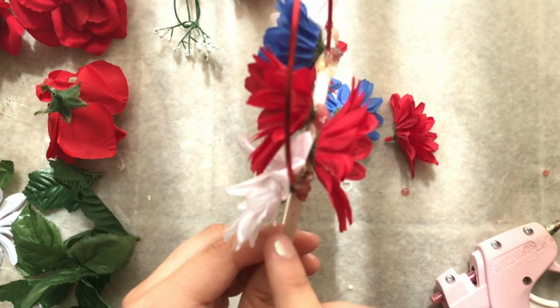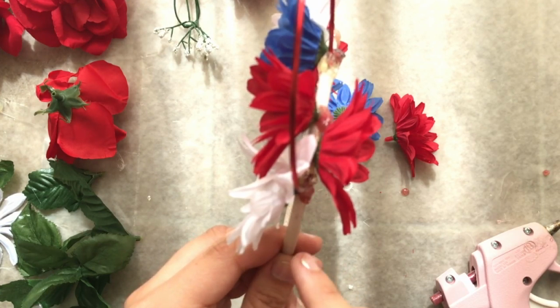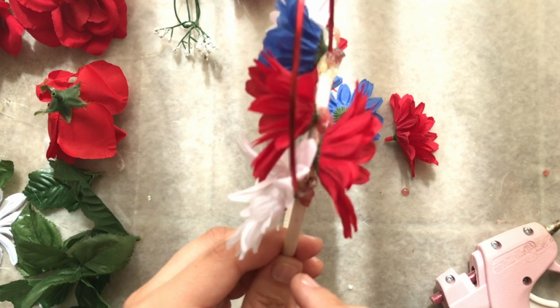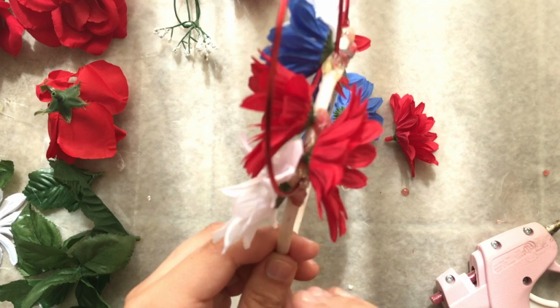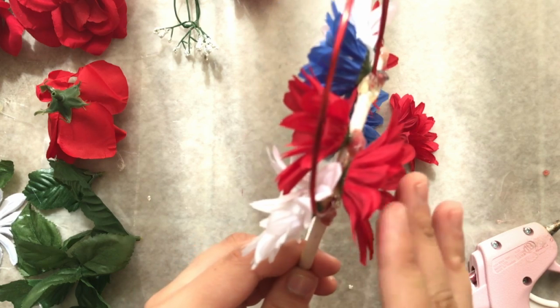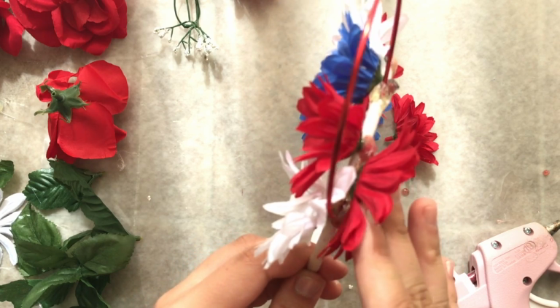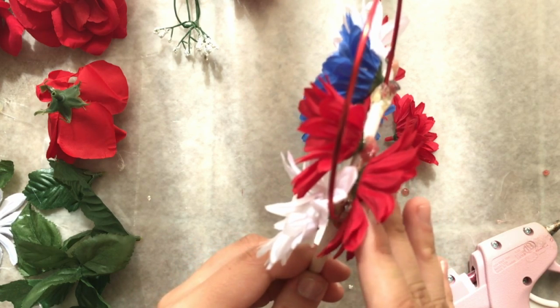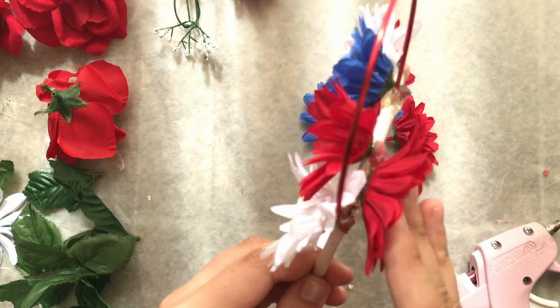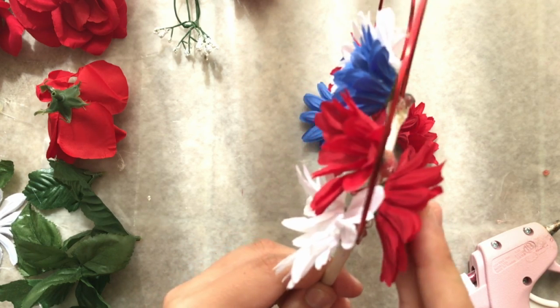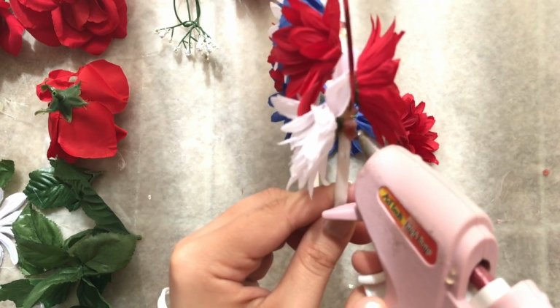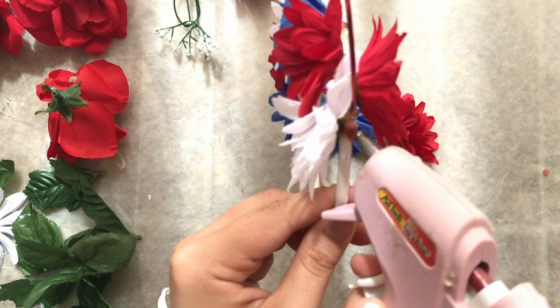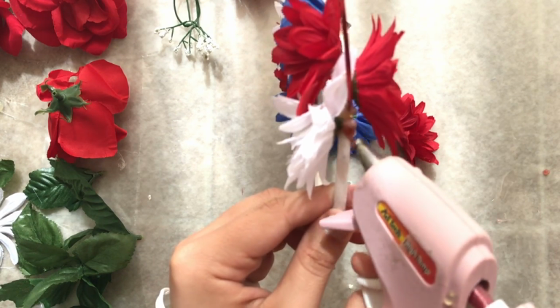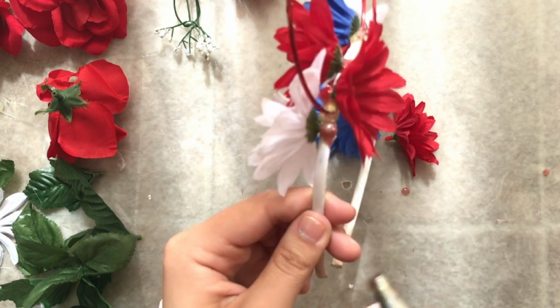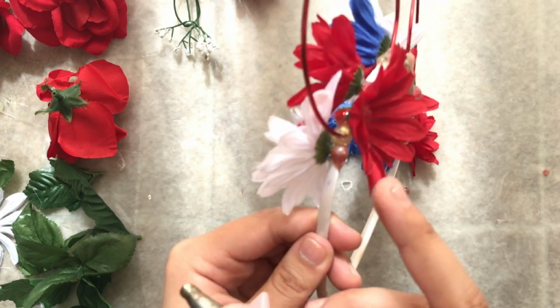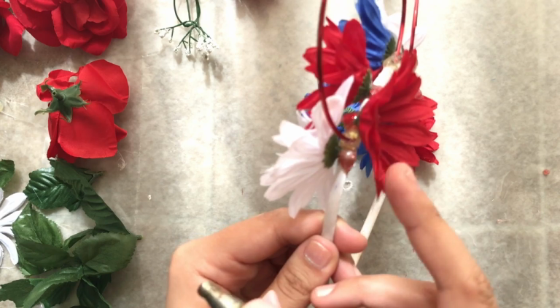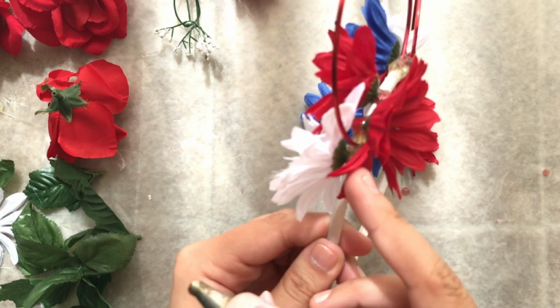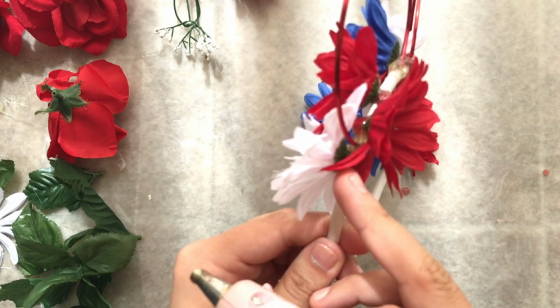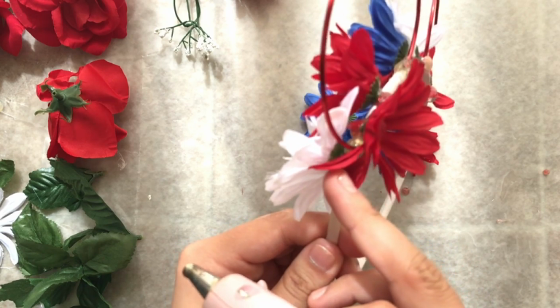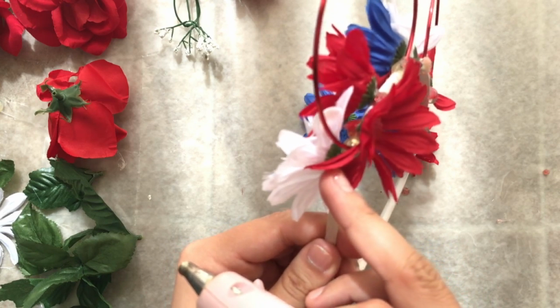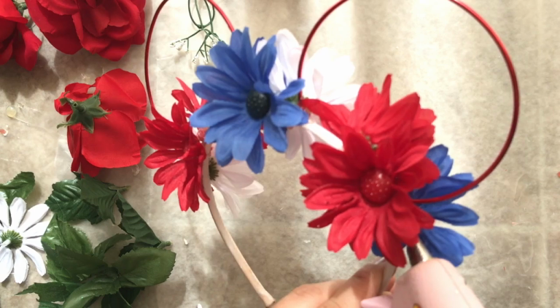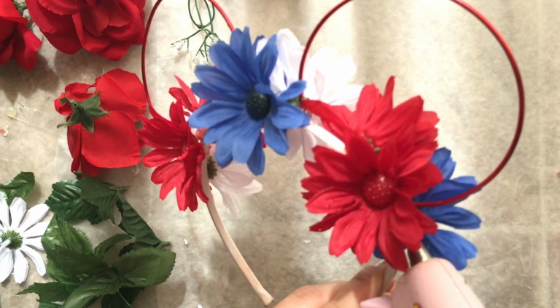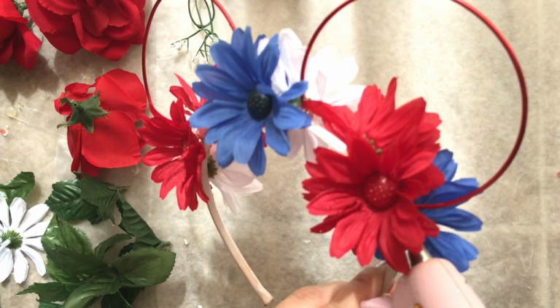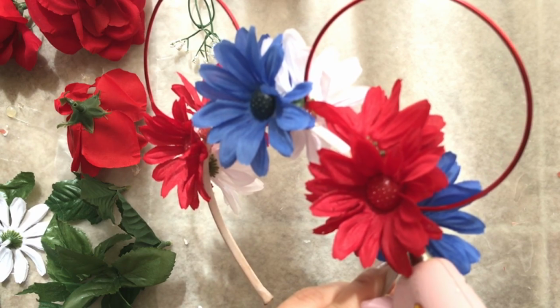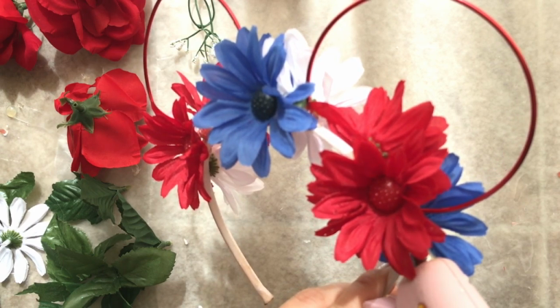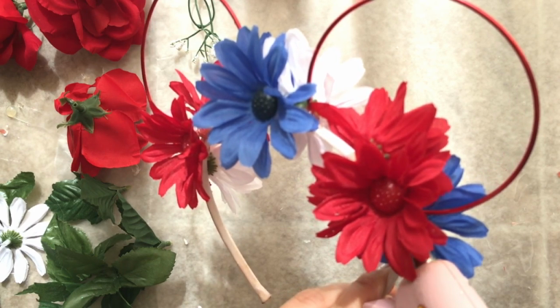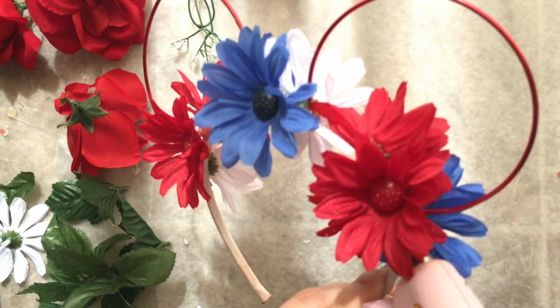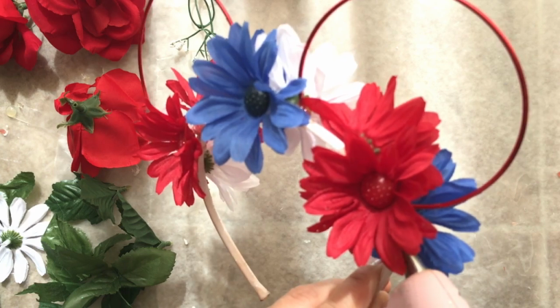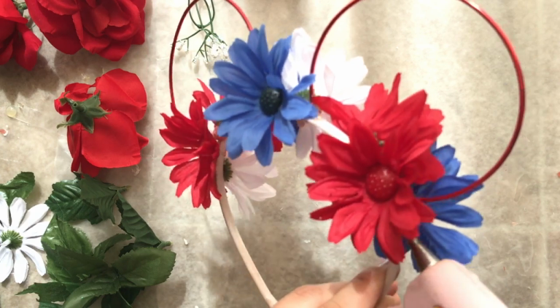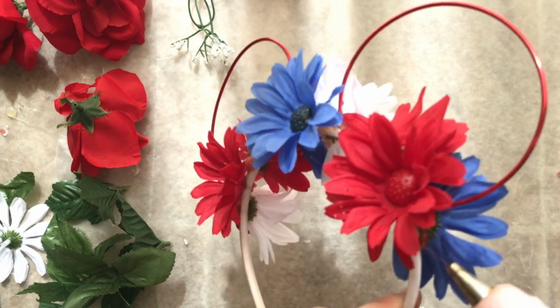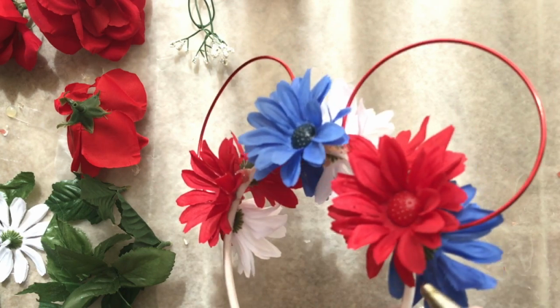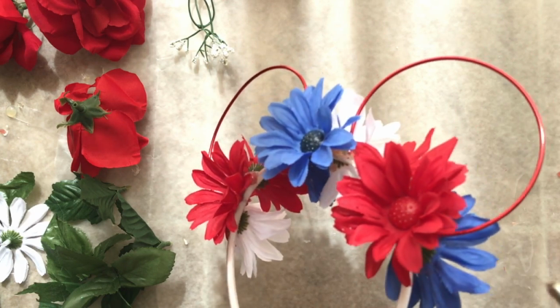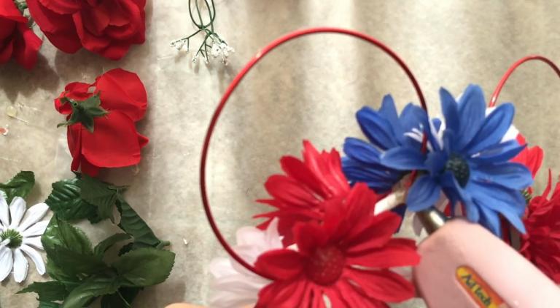Since you can see some glue on the side, I'm gonna take petals and glue them down on the back side of the headband. I know you might think it's gonna look weird, but it doesn't — and since they're on the back it won't be as bad as you think.